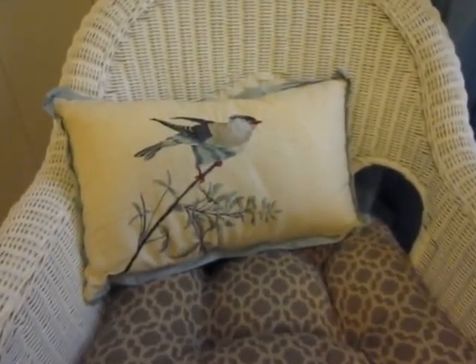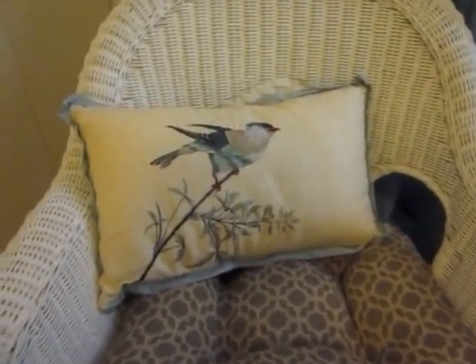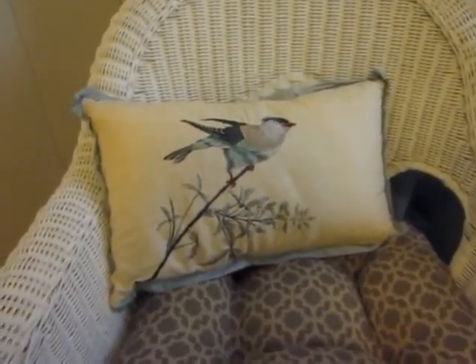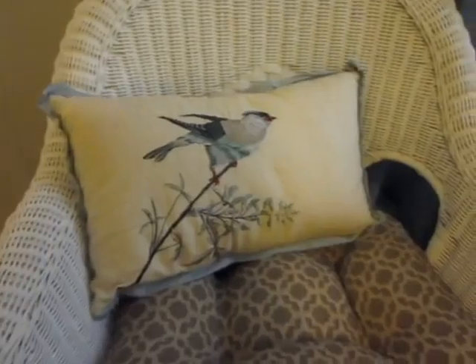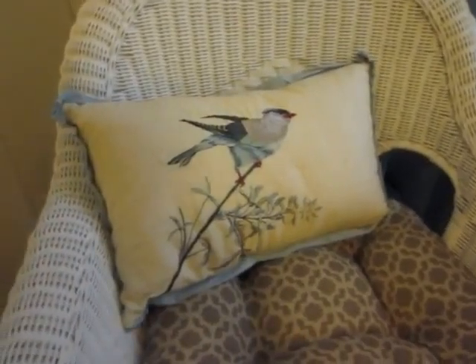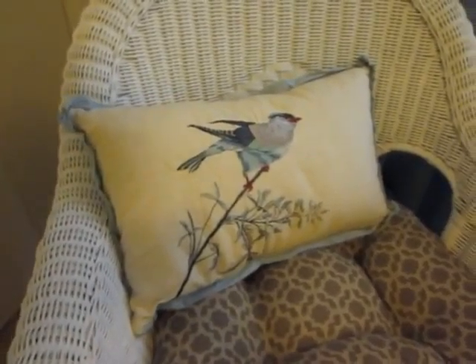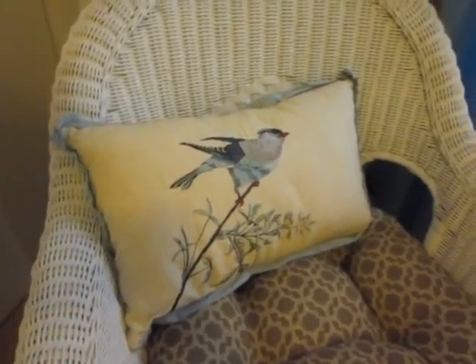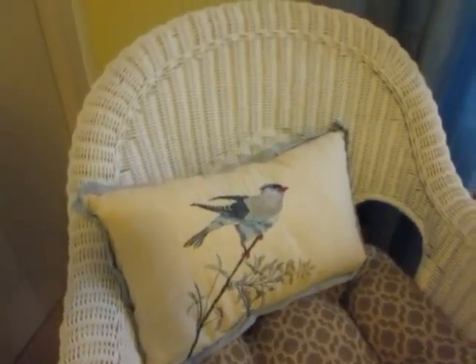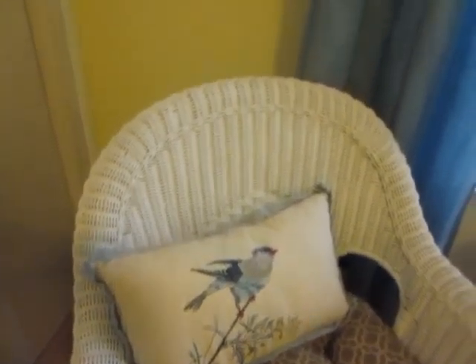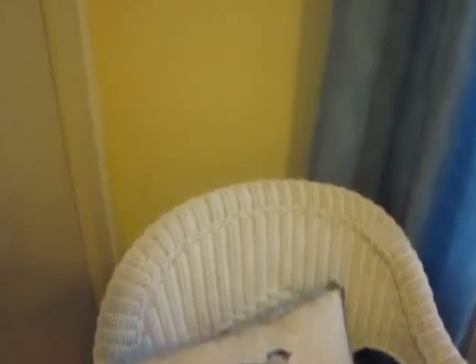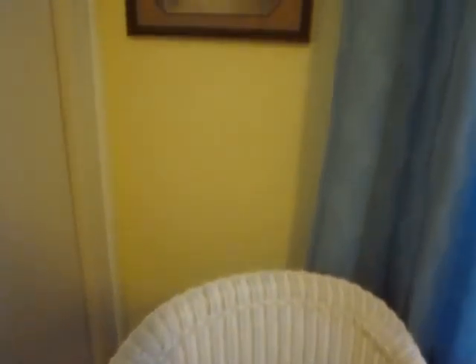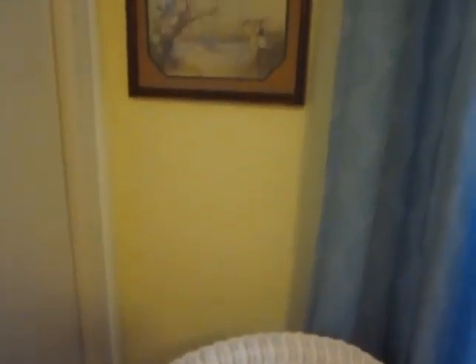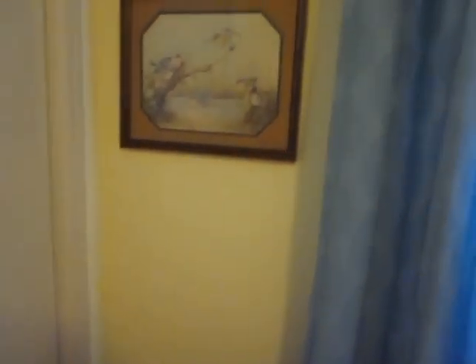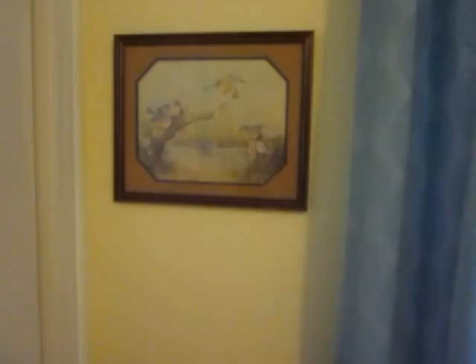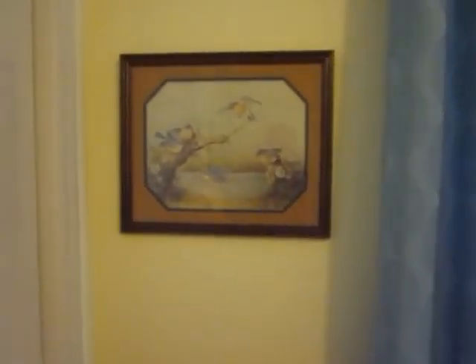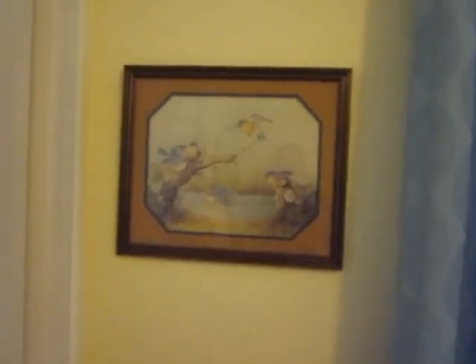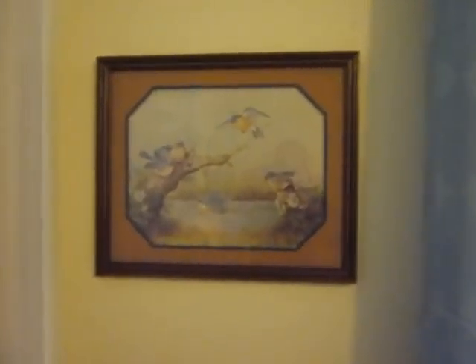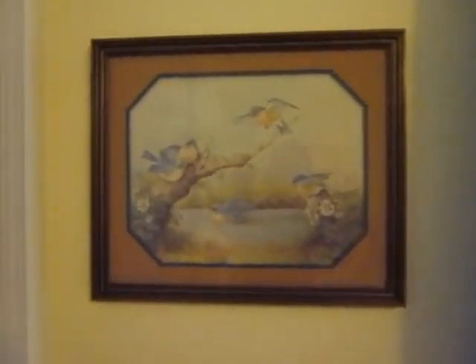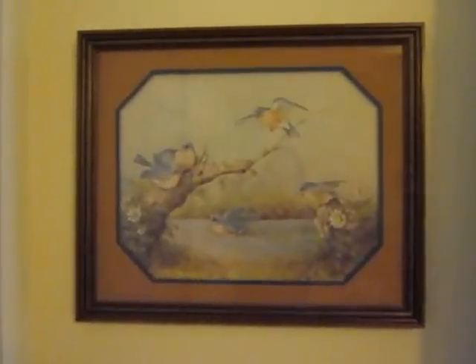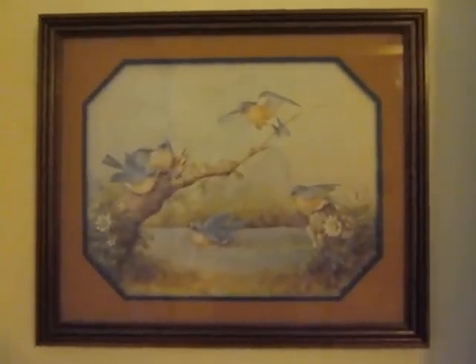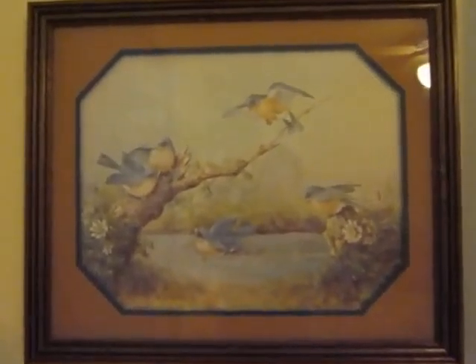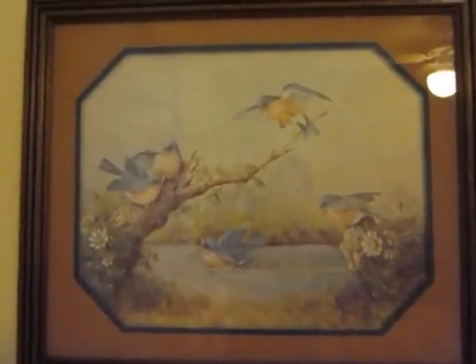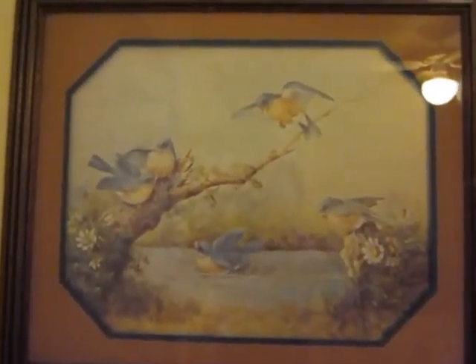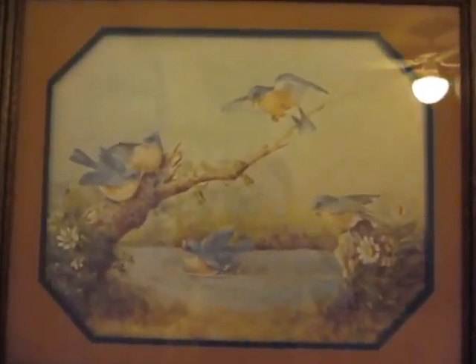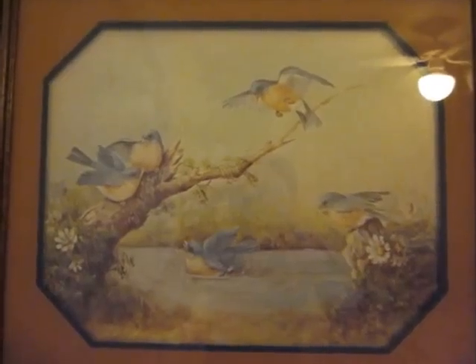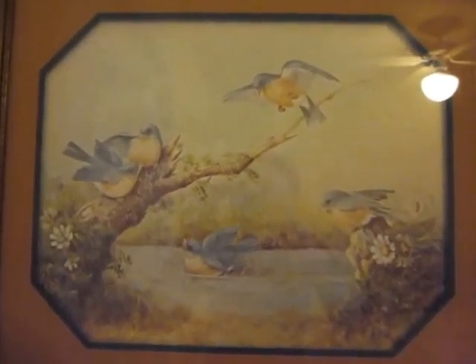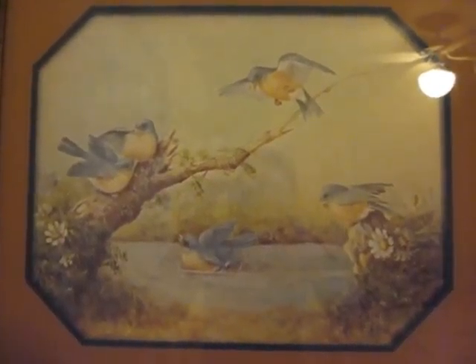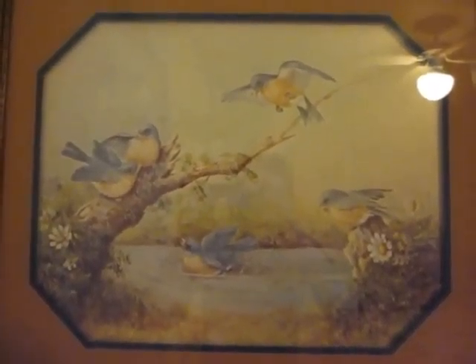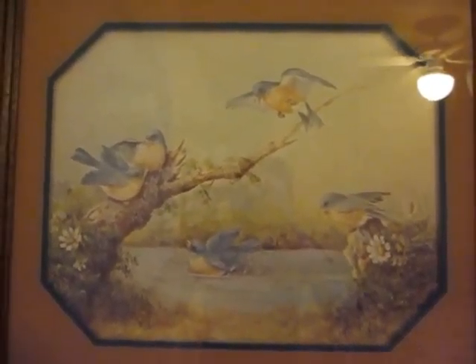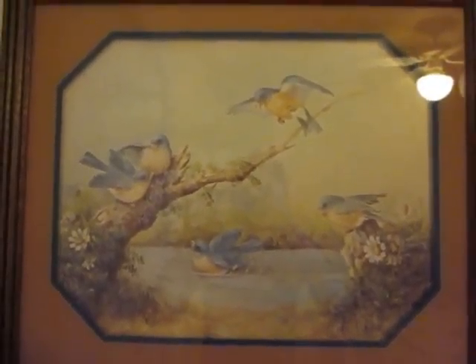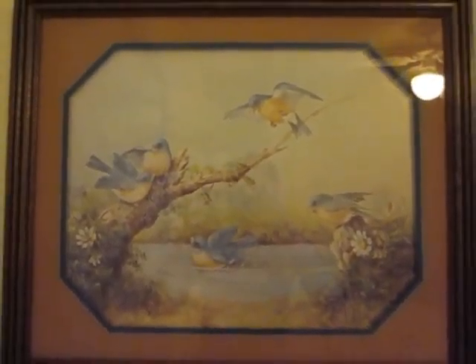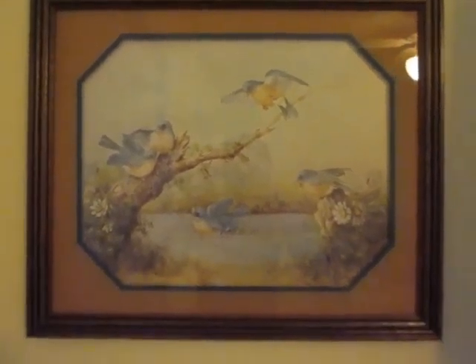But I did not get it off of Bed Bath & Beyond. This came from Amazon as well. This picture came from my mother-in-law. The birds on it coordinated extremely well with the bedding, so I could not pass it up.